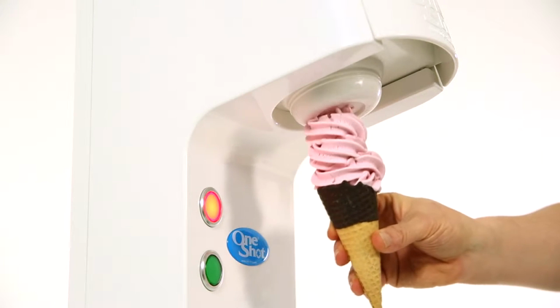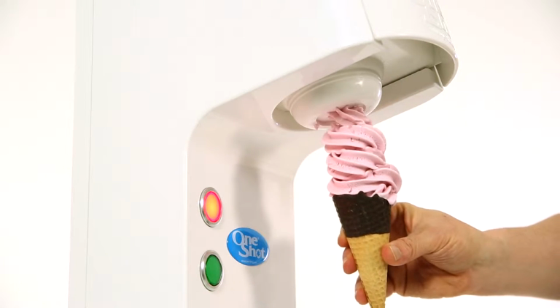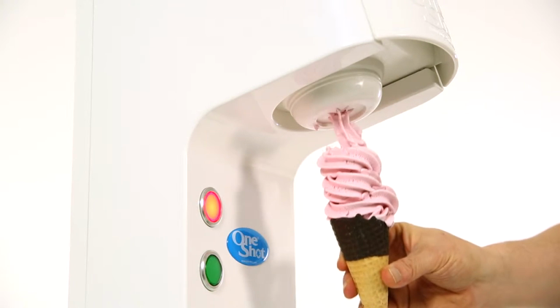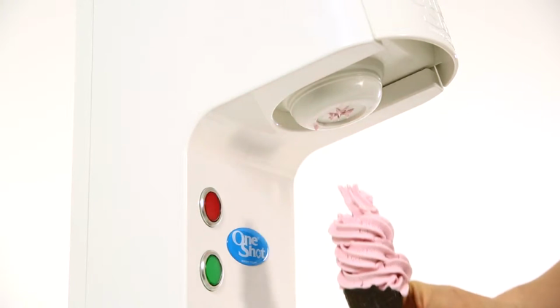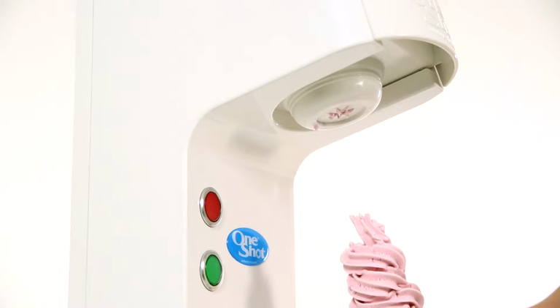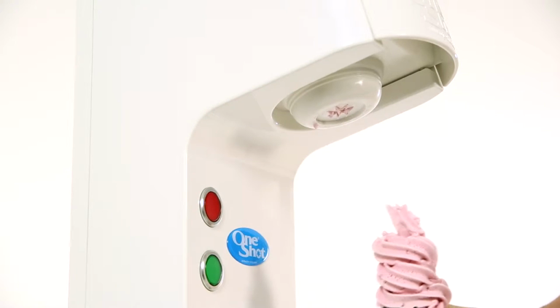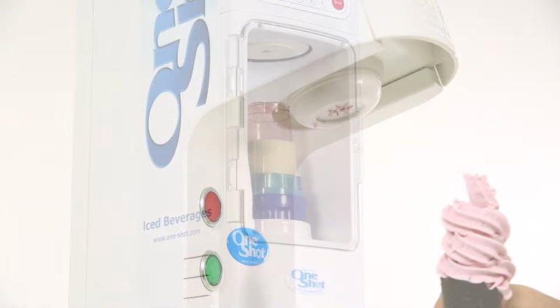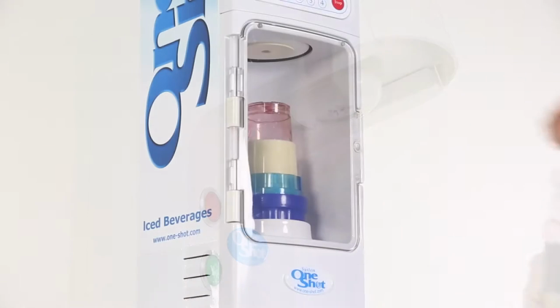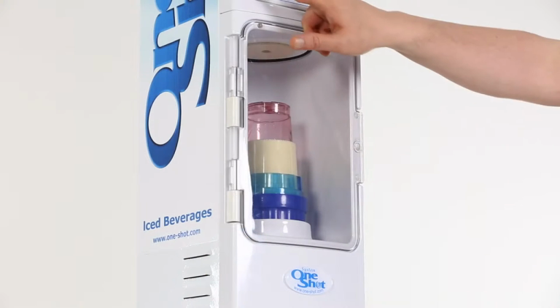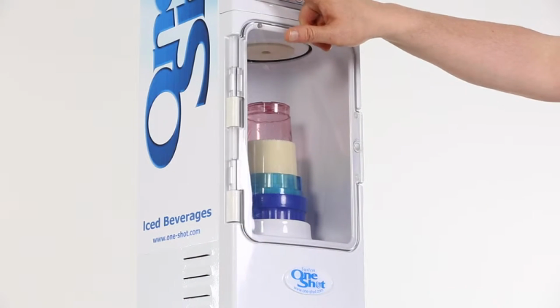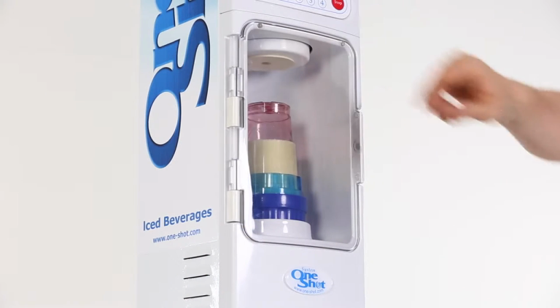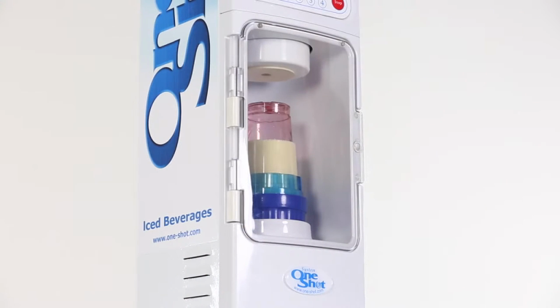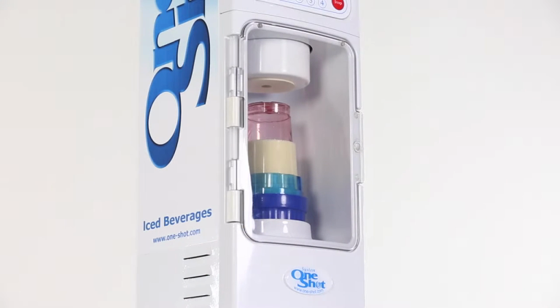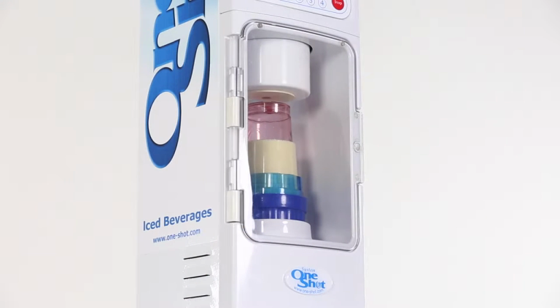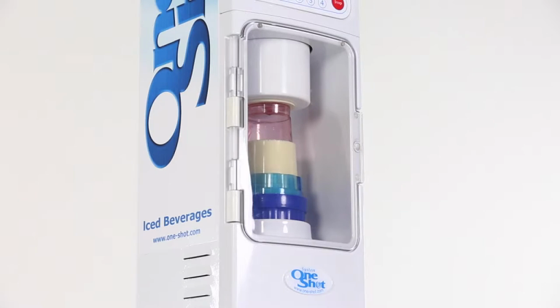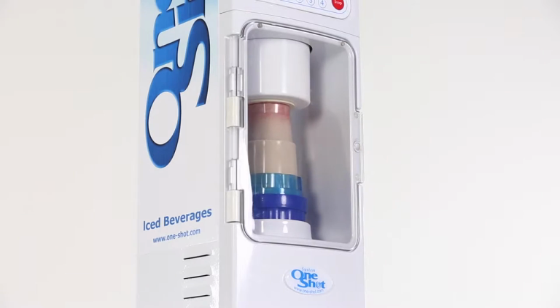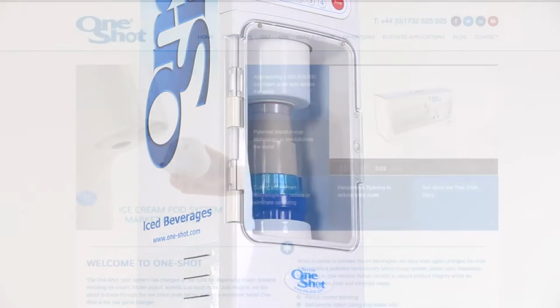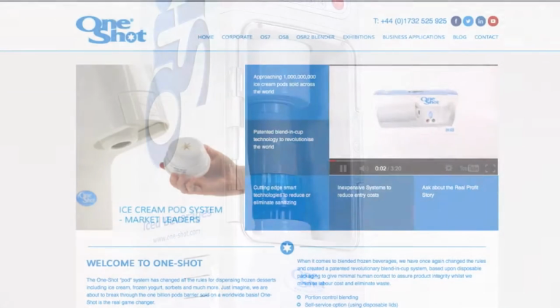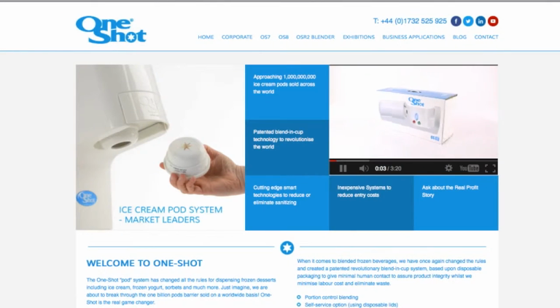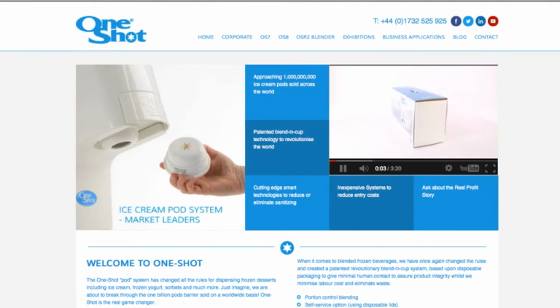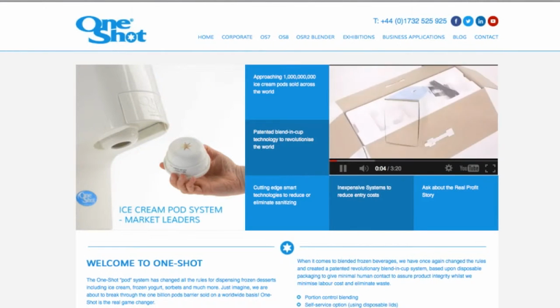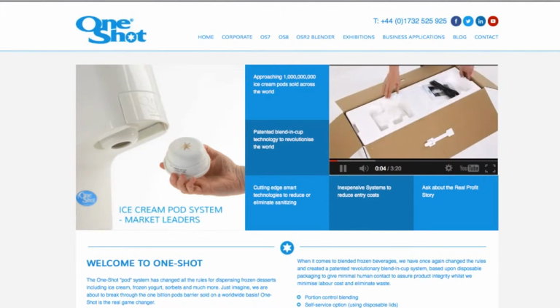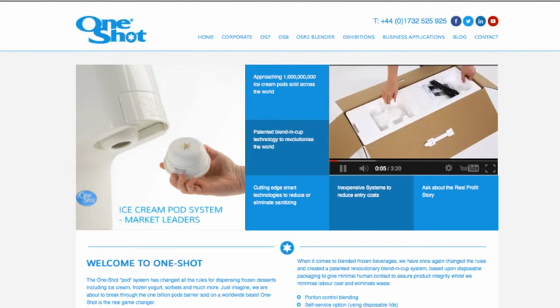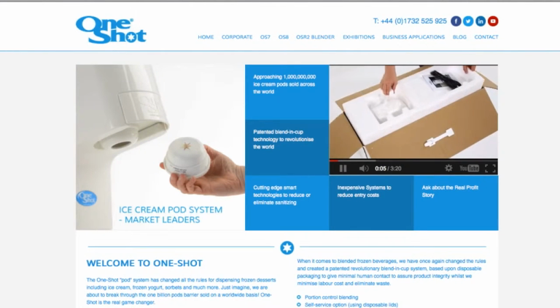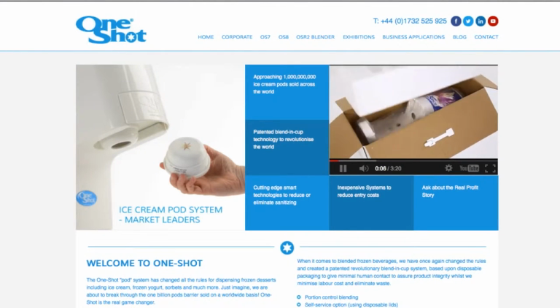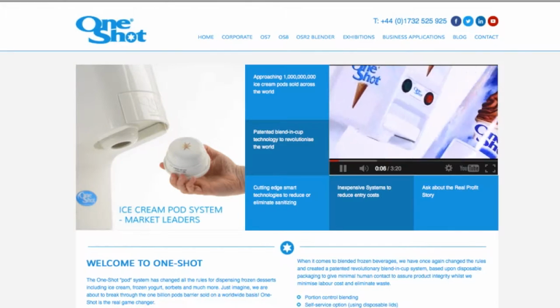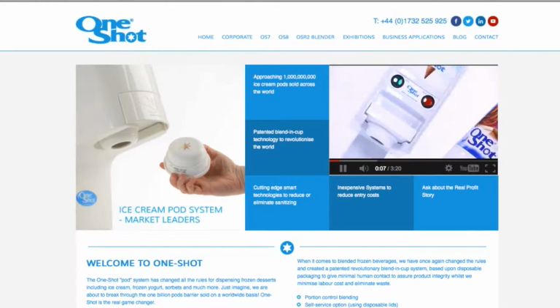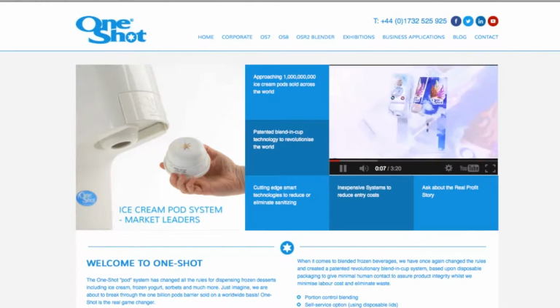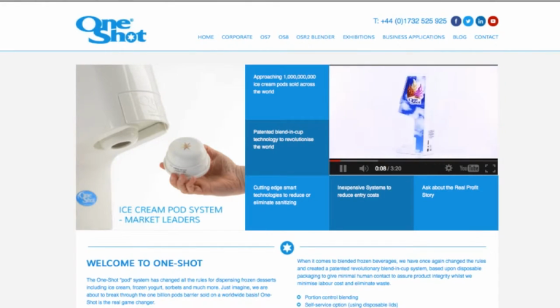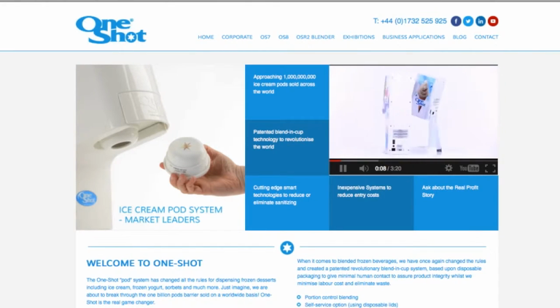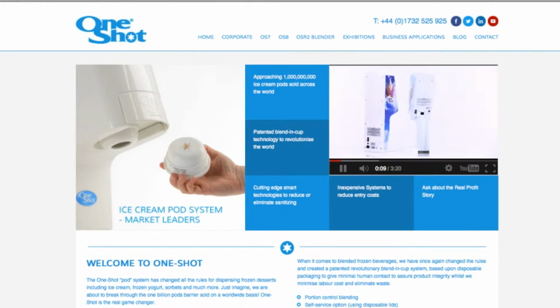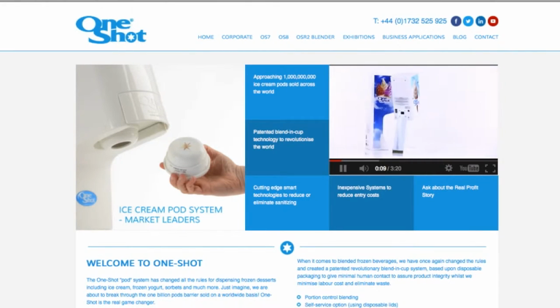Our branded one-shot ice cream pod and blend-in-cup dispensing systems are suitable for a wide range of markets, which you can read more about on our corporate website at www.one-shot.com.